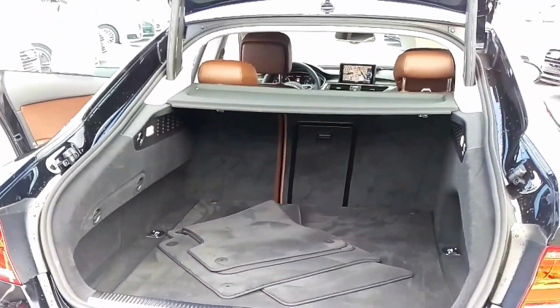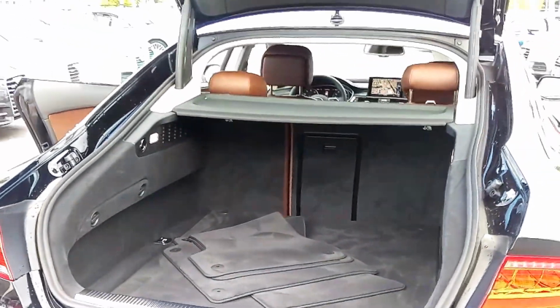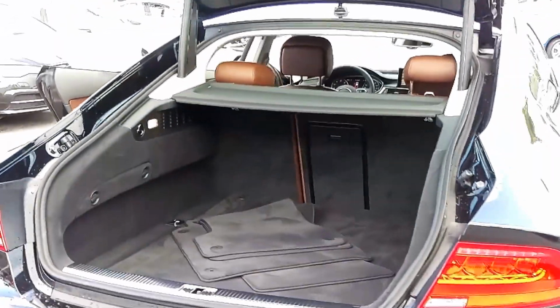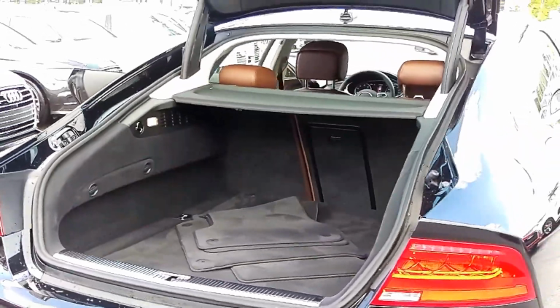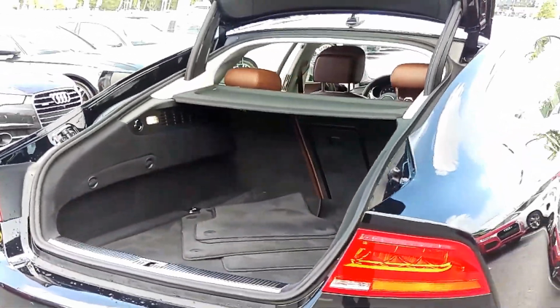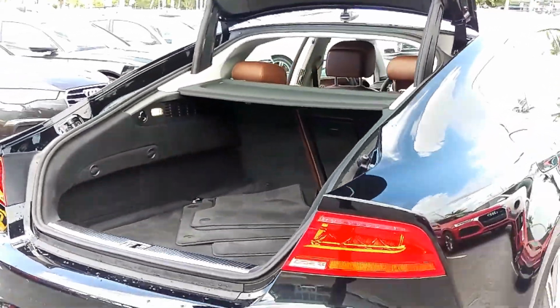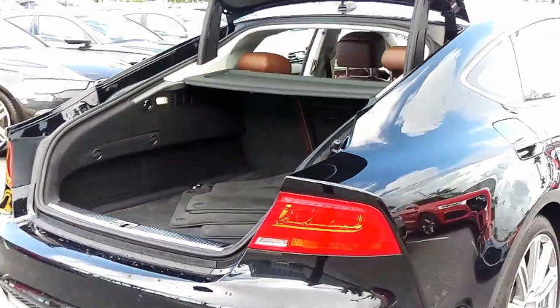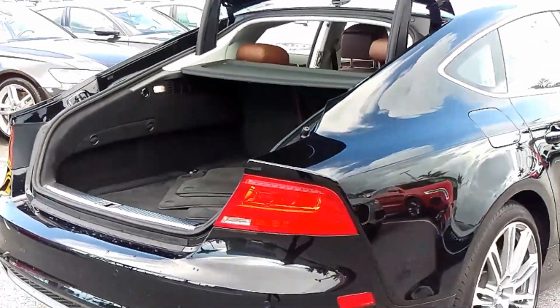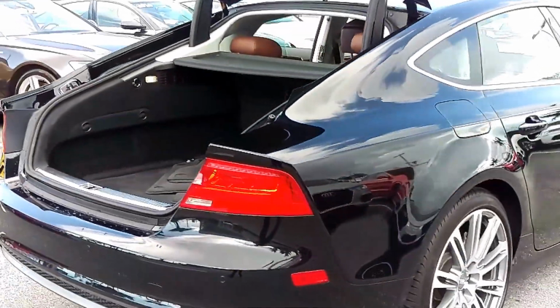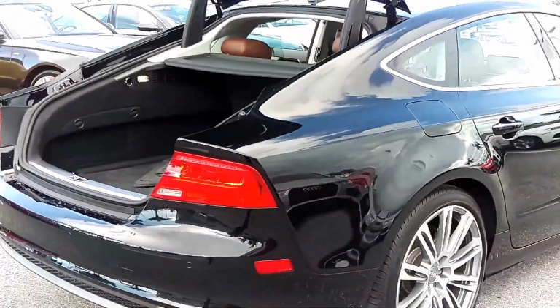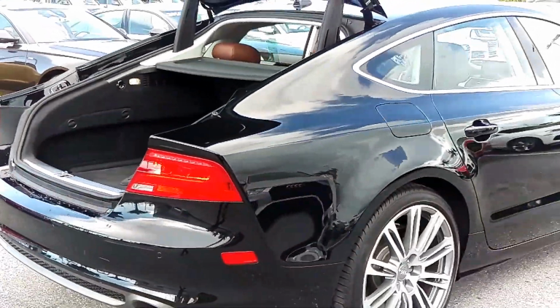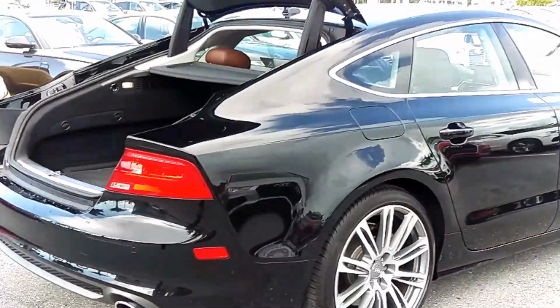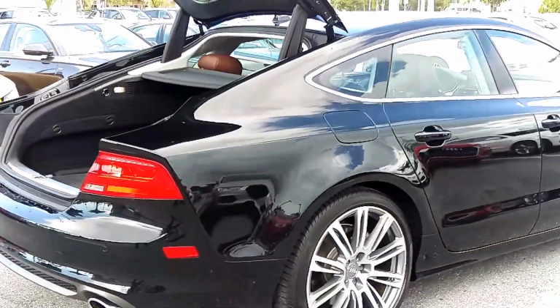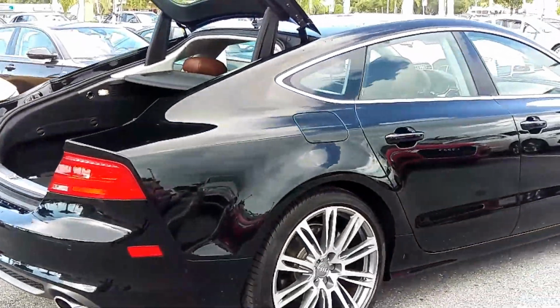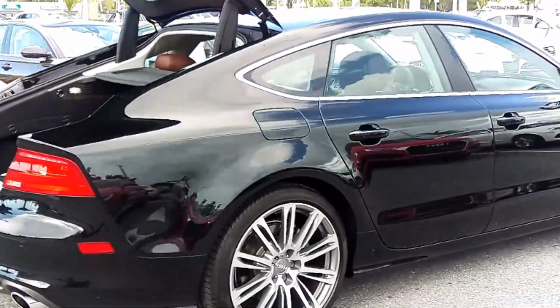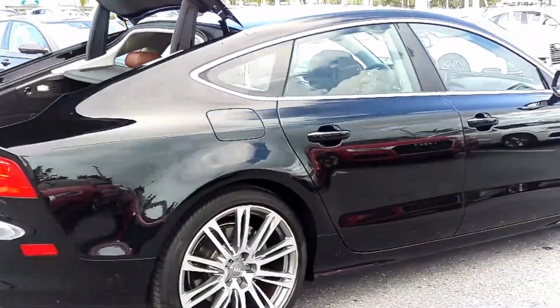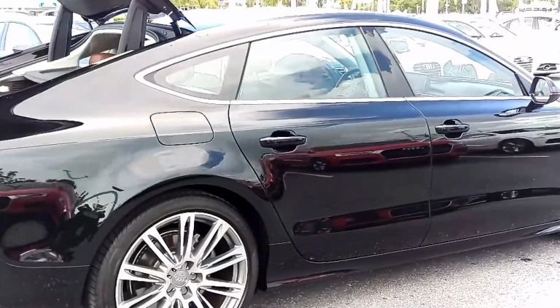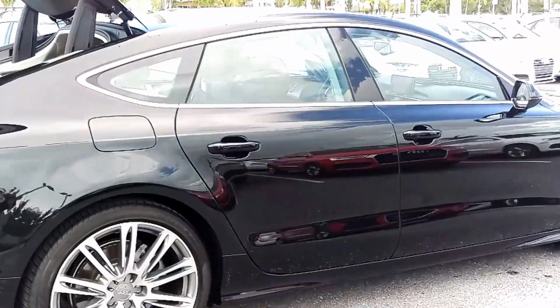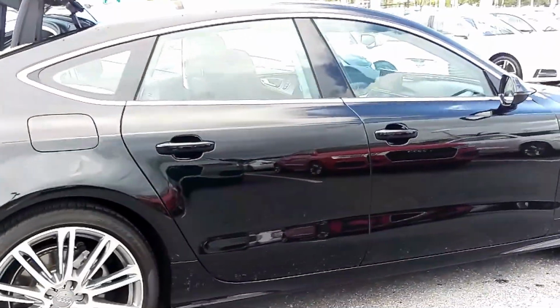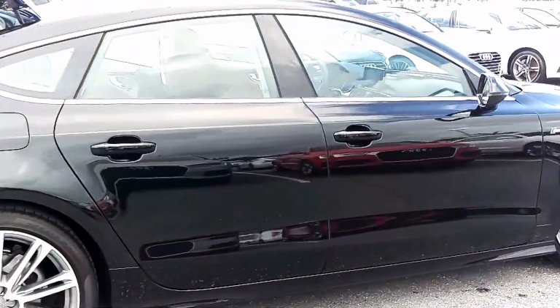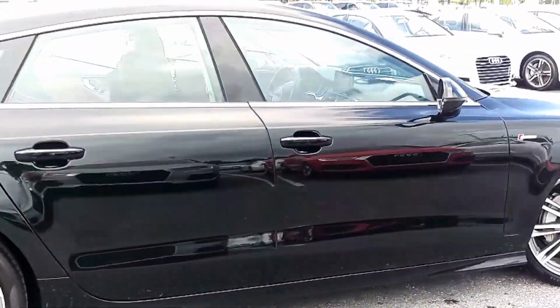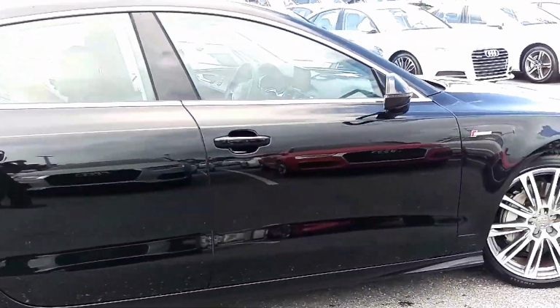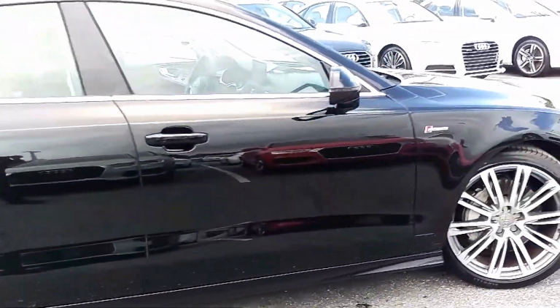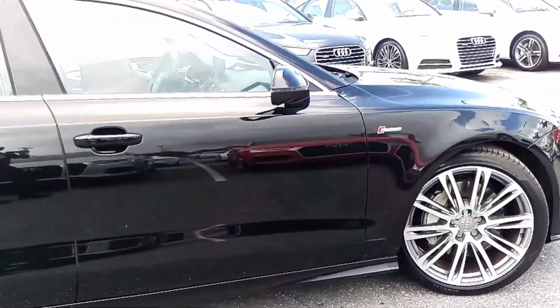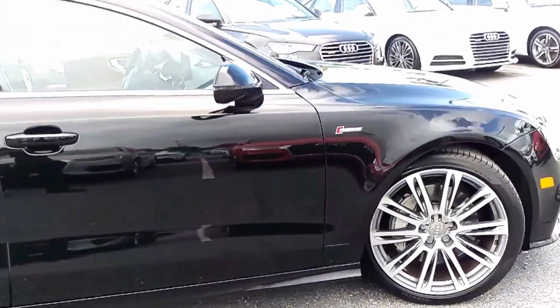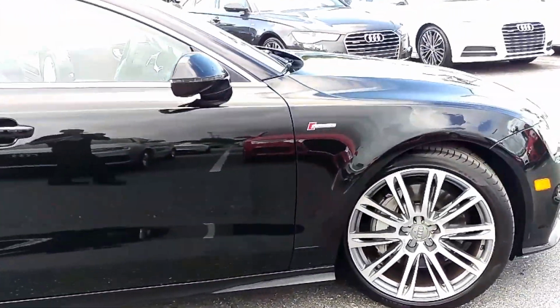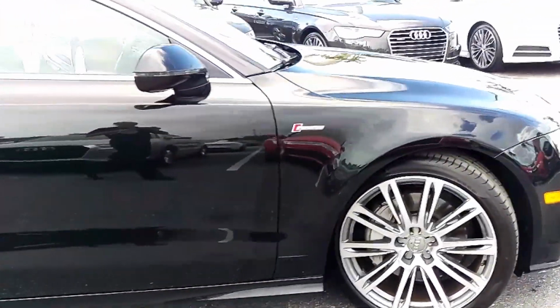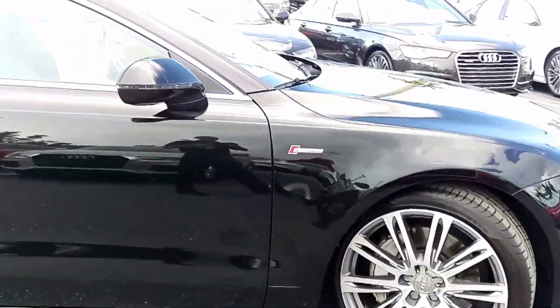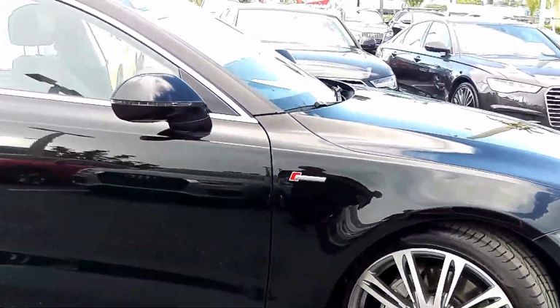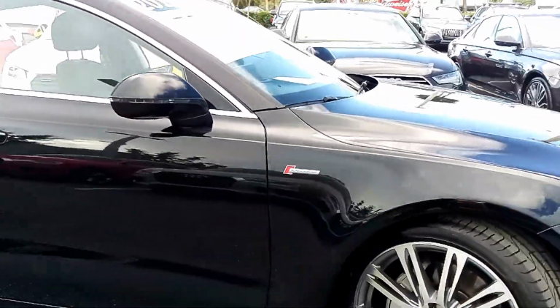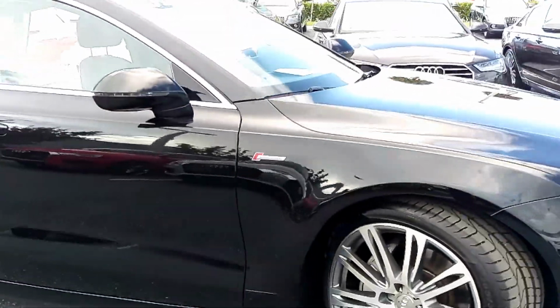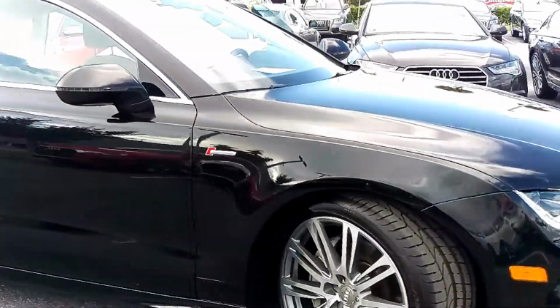Certification provides you with the extended warranty up to 100,000 miles or six years from the original in-service date of the vehicle. So you'll be covered through 2019 or 100,000 miles, whichever comes first.